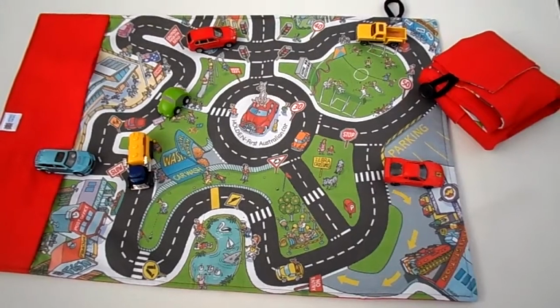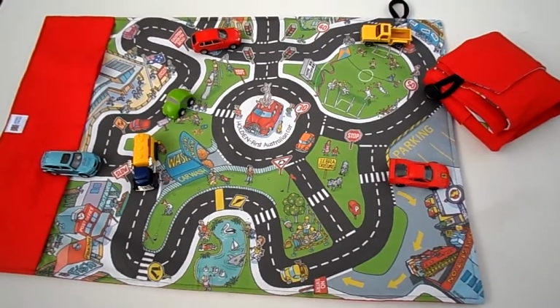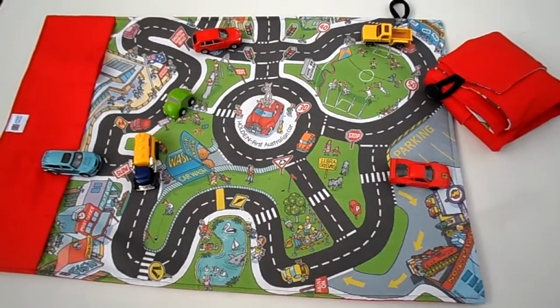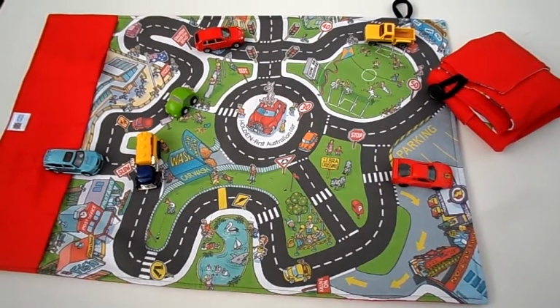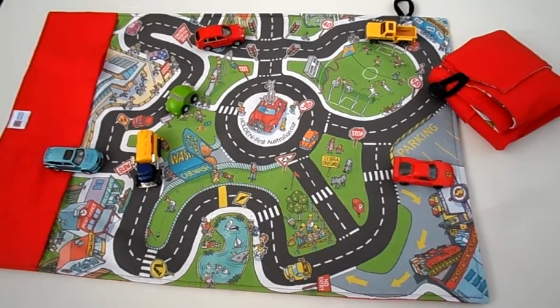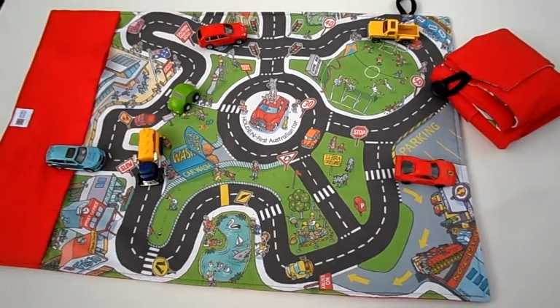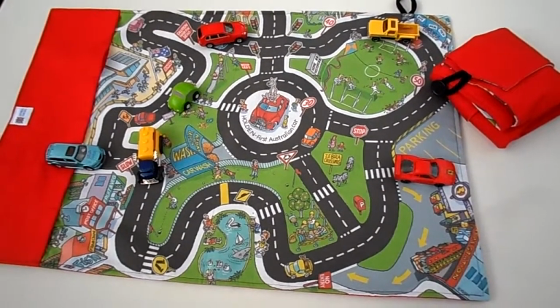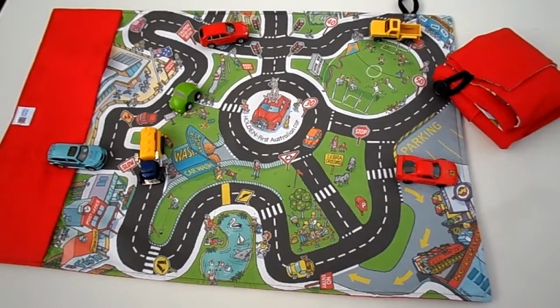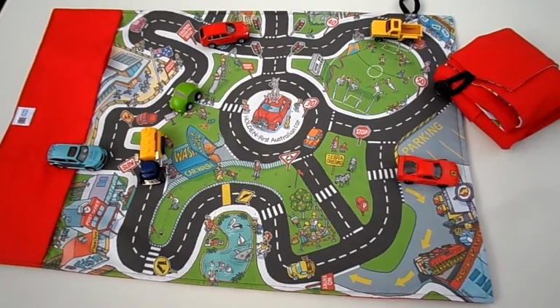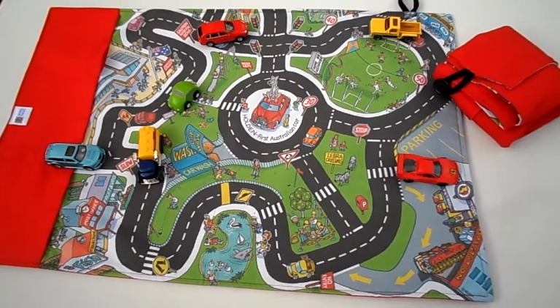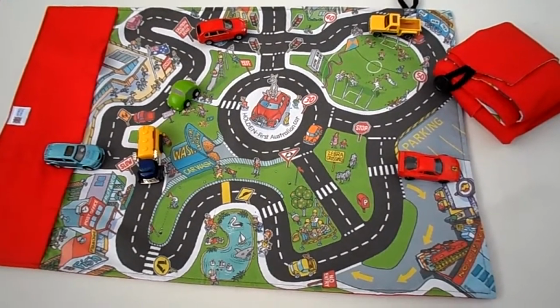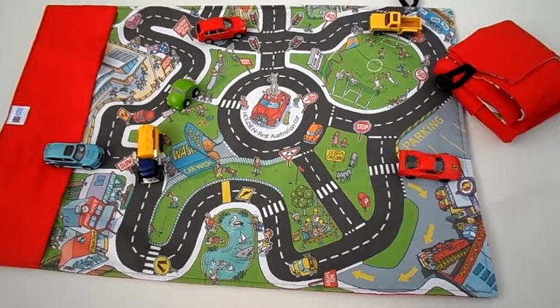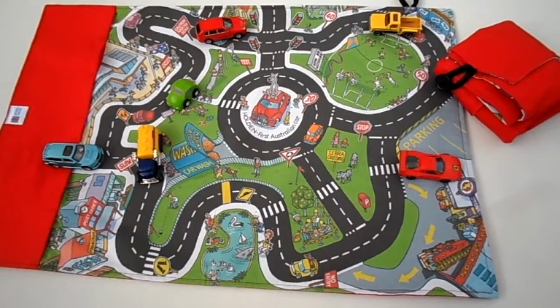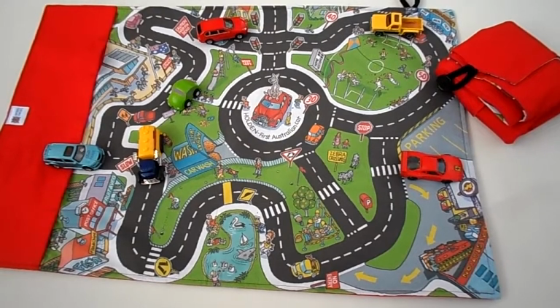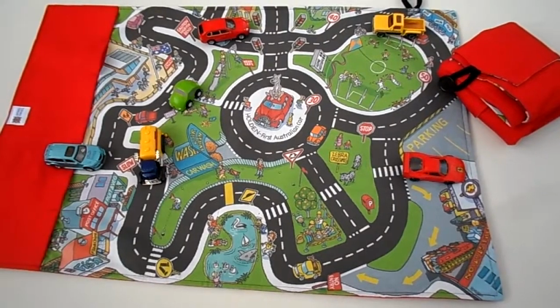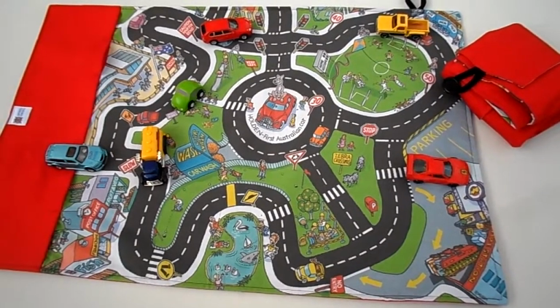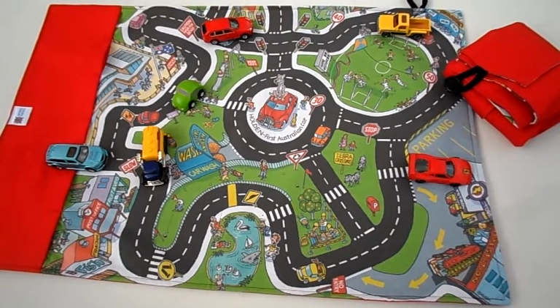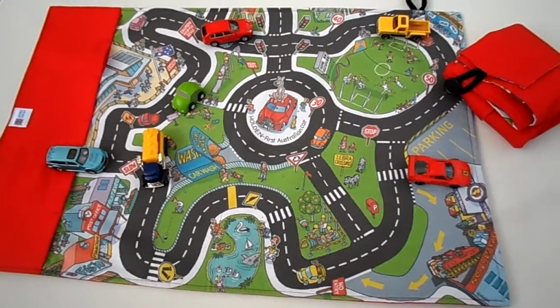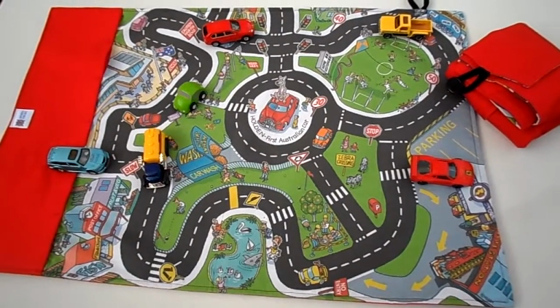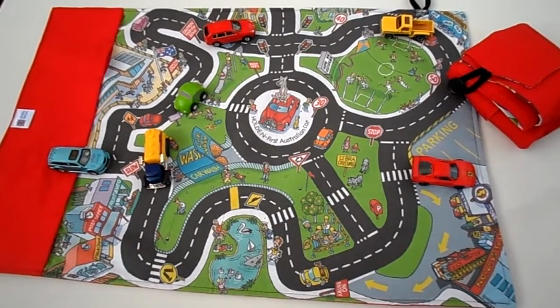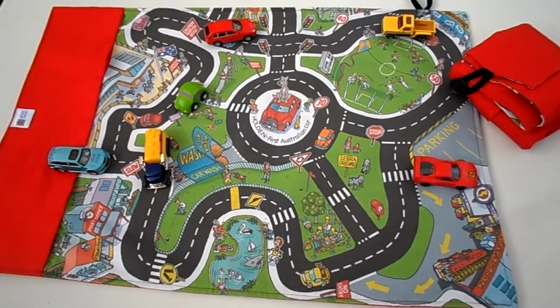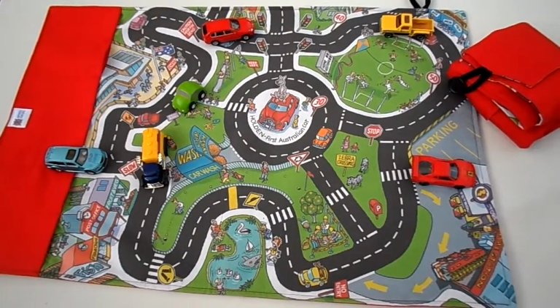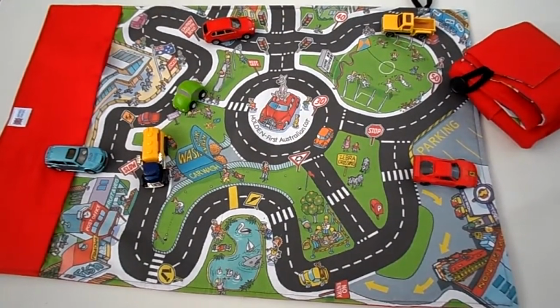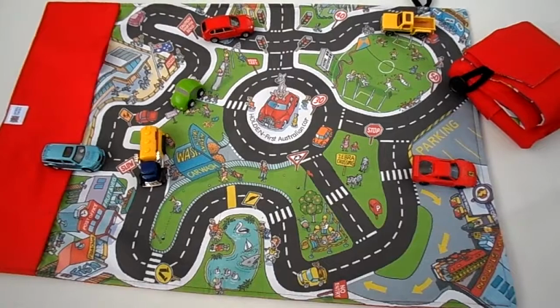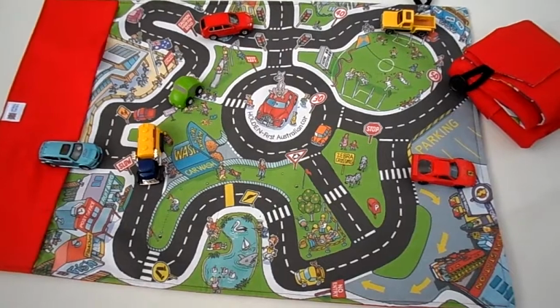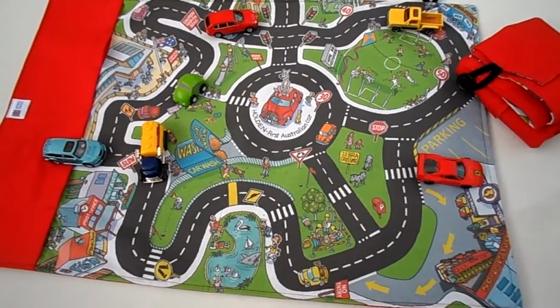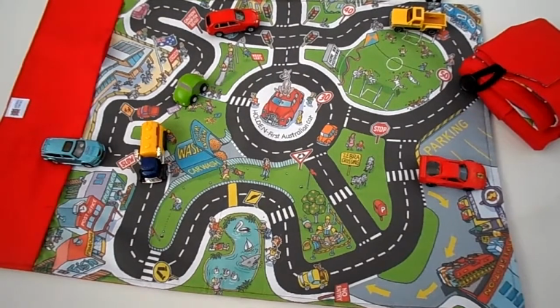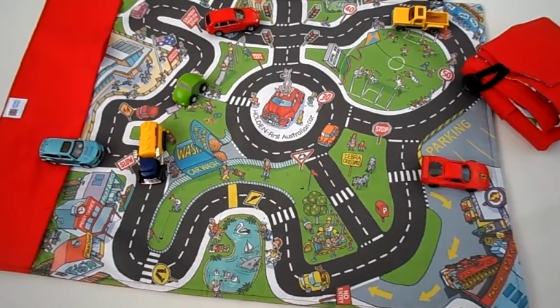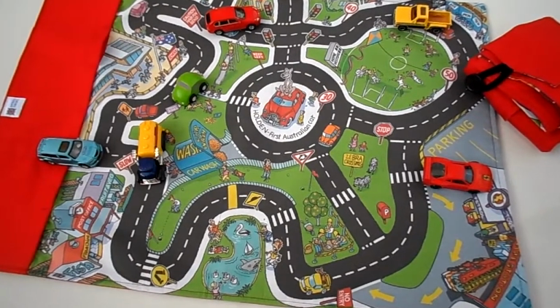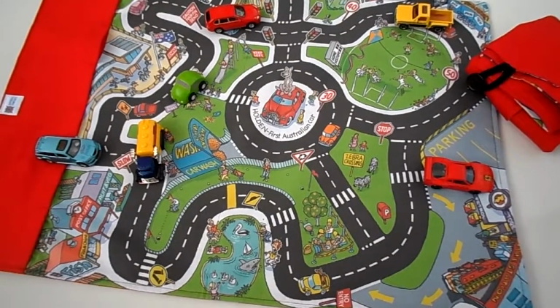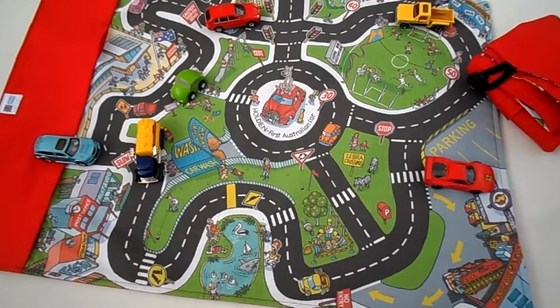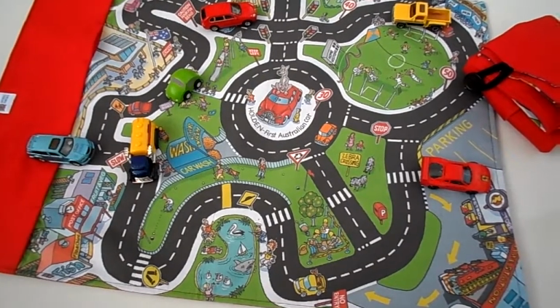Hello everyone, this is Helen from the Coffee Apple. I wanted to show you this awesome car mat by Sensory Matters. This has been done by Julie, and the artwork has been done by an 80-year-old gentleman that she knows. As you can see, it's obviously Australian made.